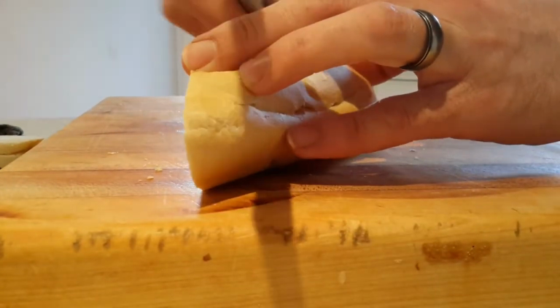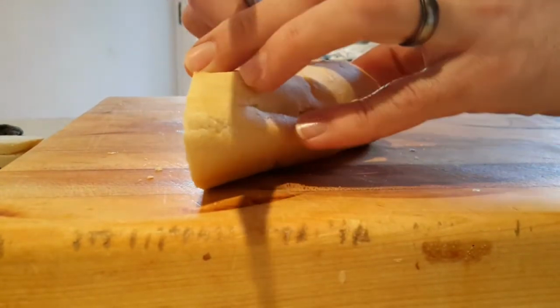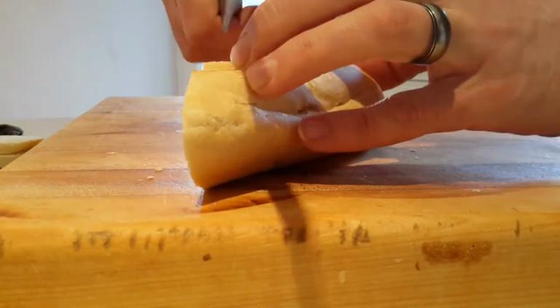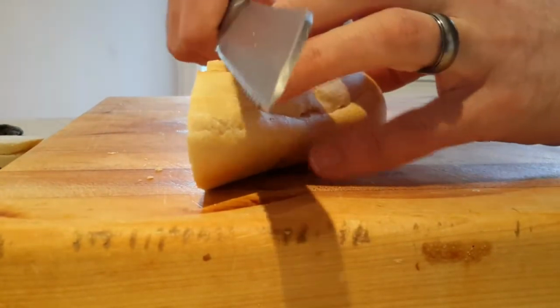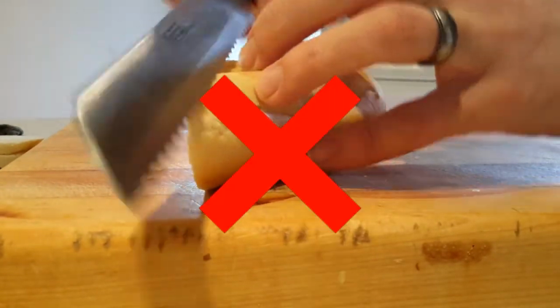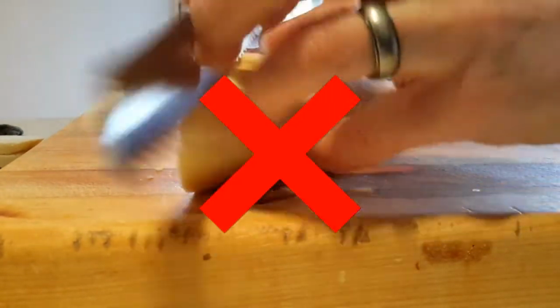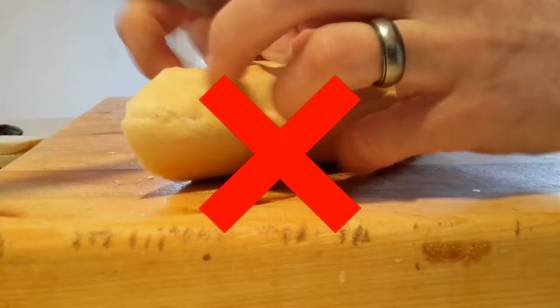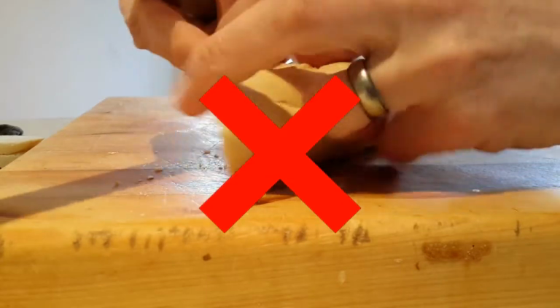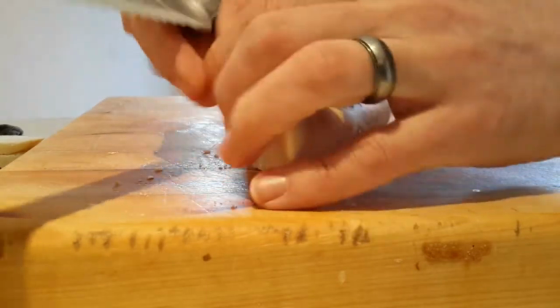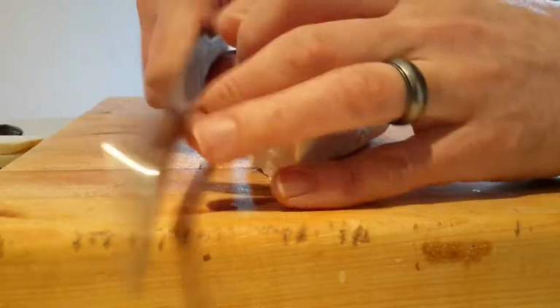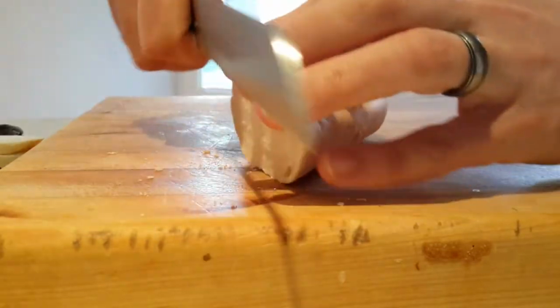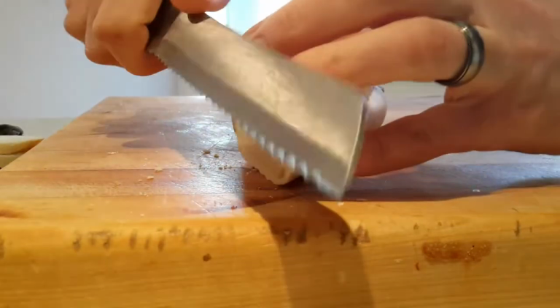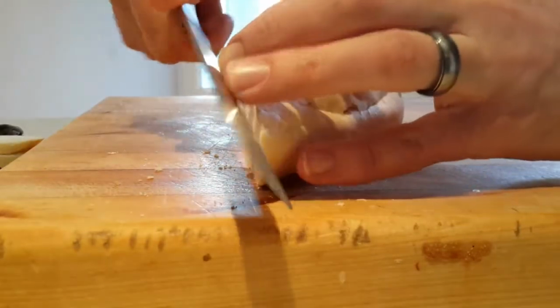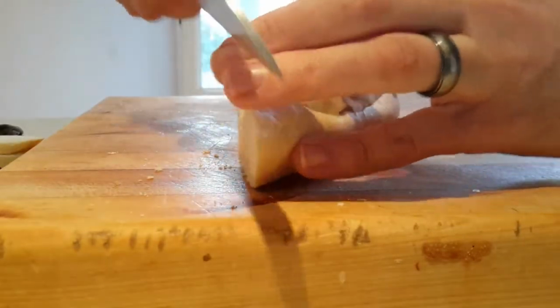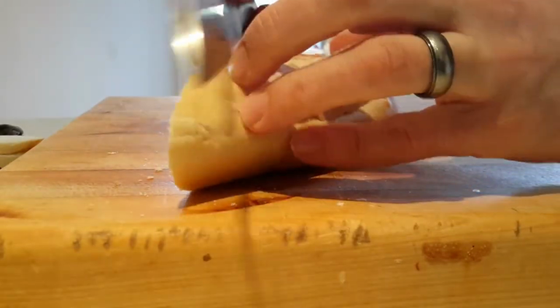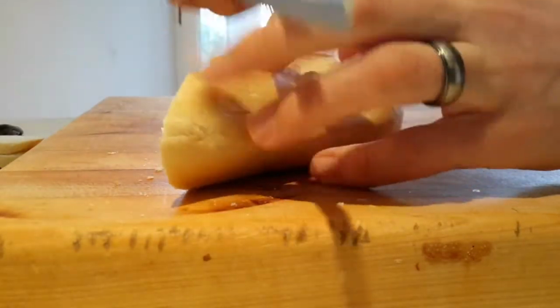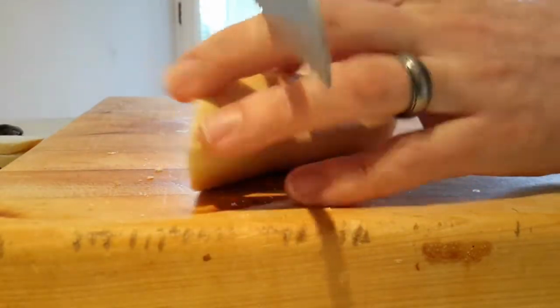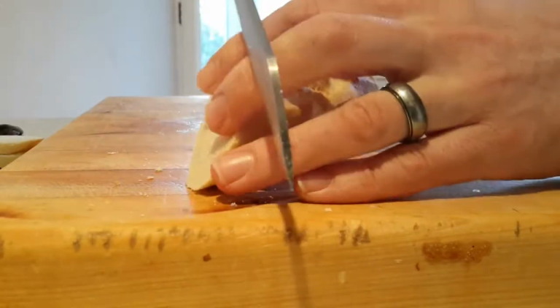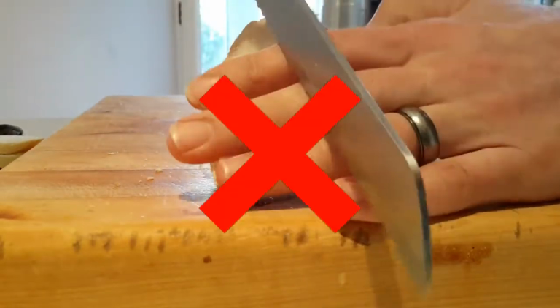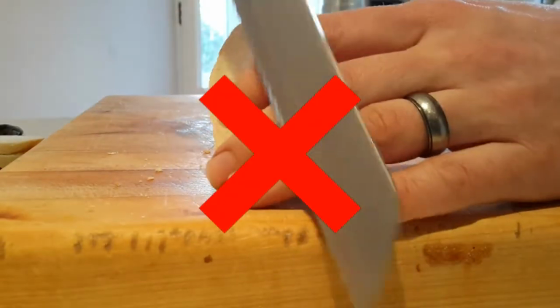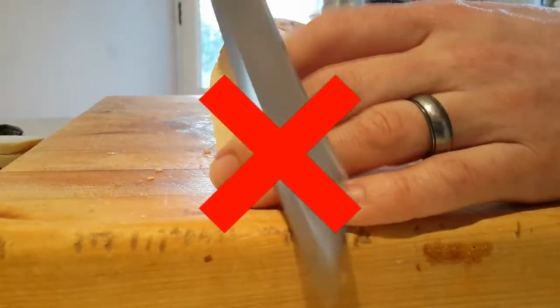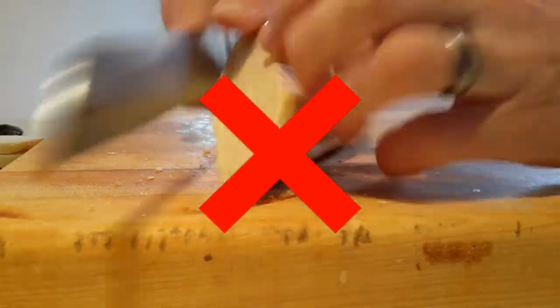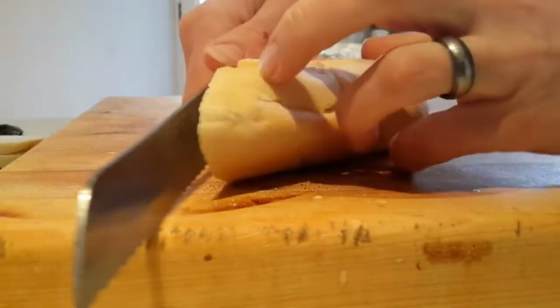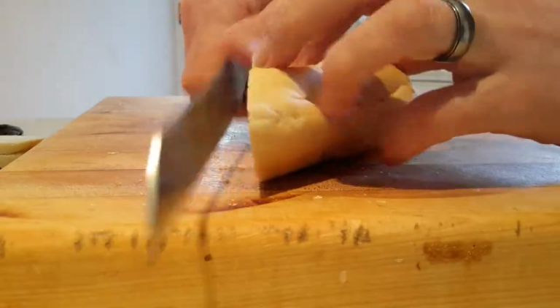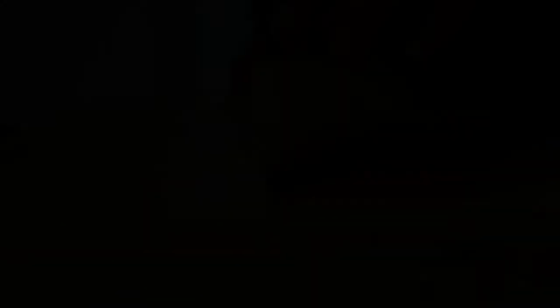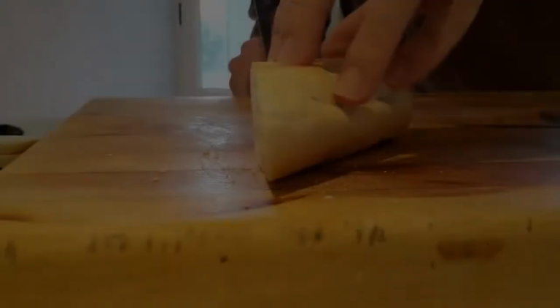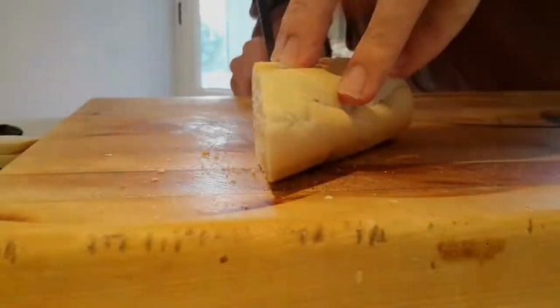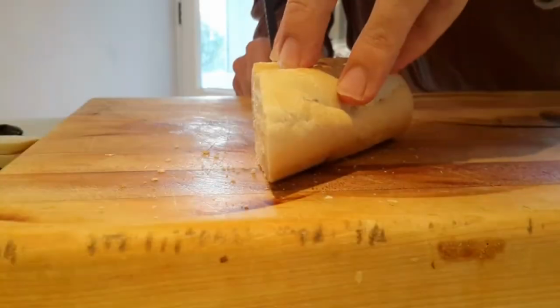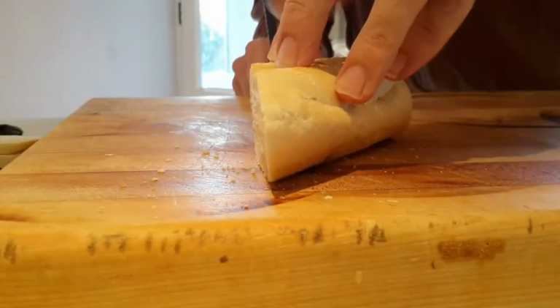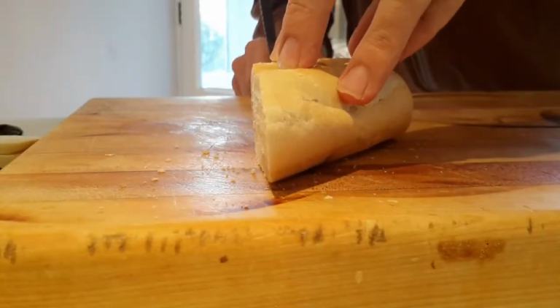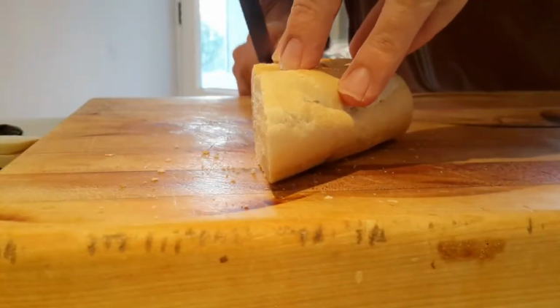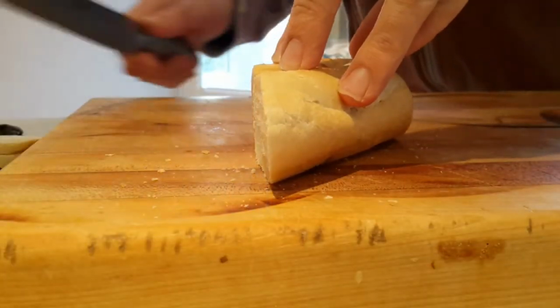Grasp the loaf with your non-dominant hand, taking care to avoid trapping your fingers. Doing so will cause confusion and result in a sorry mess.